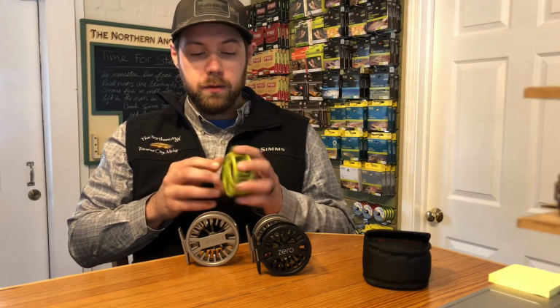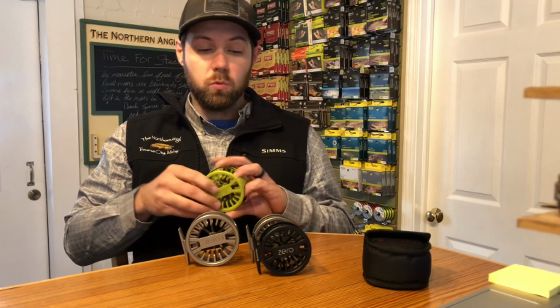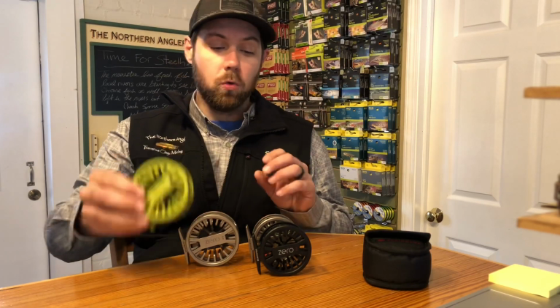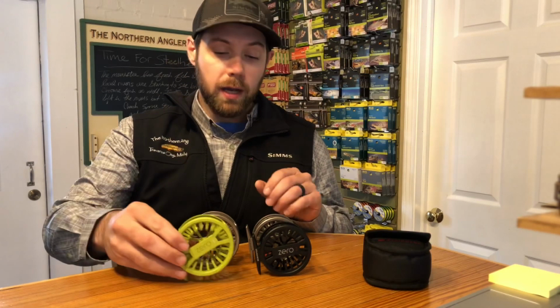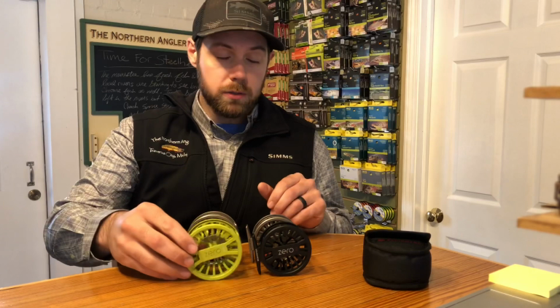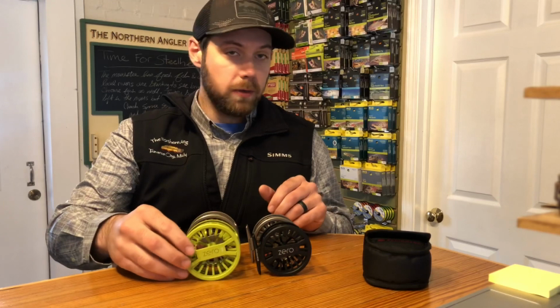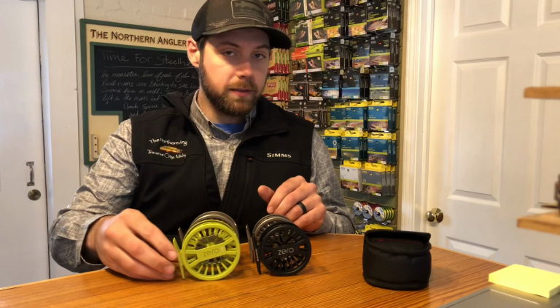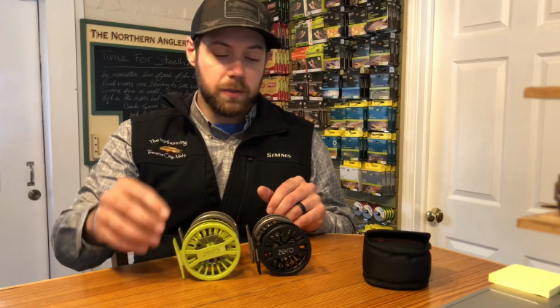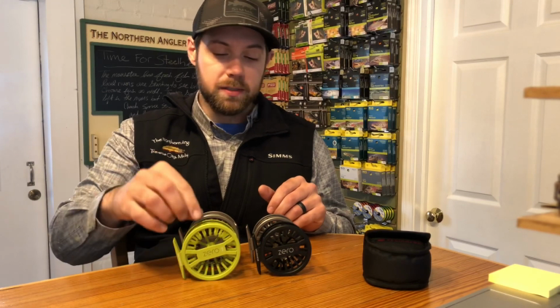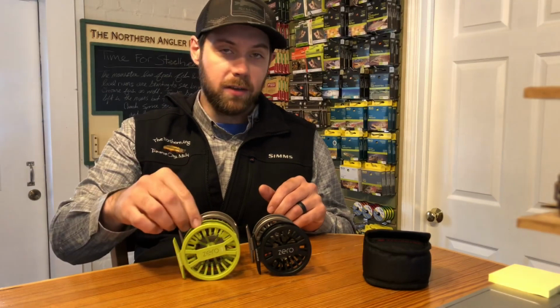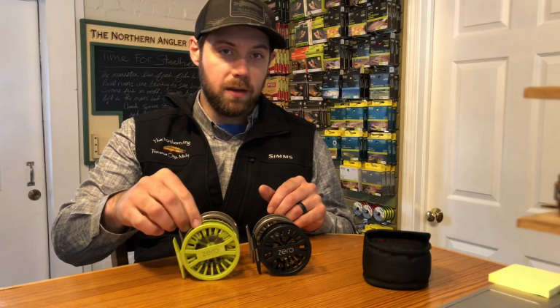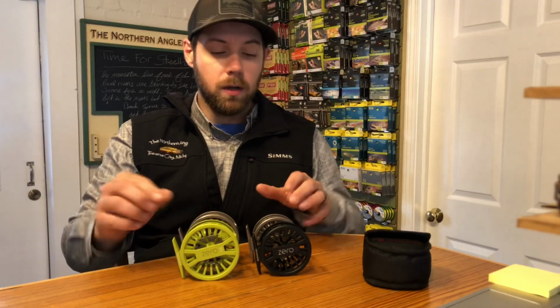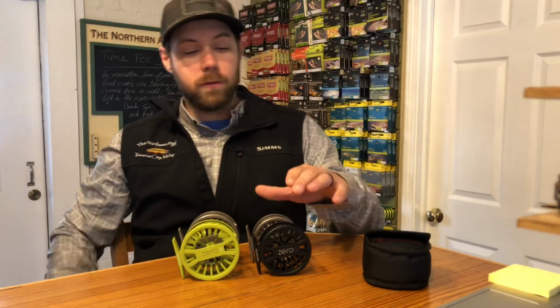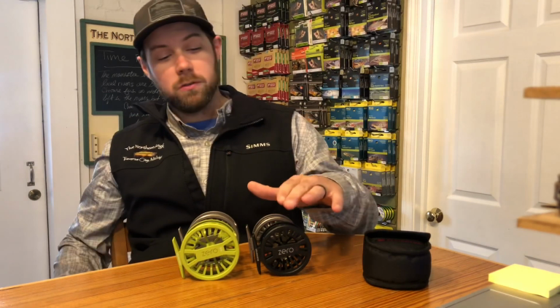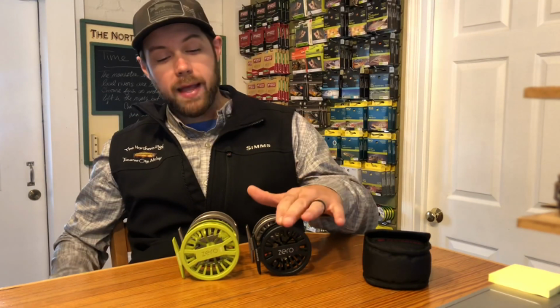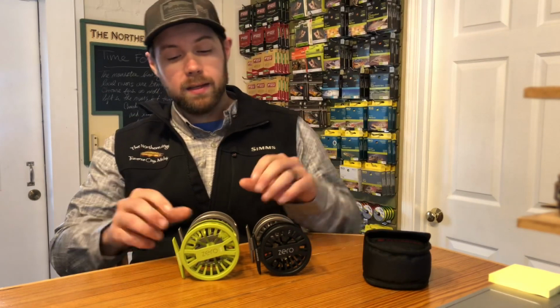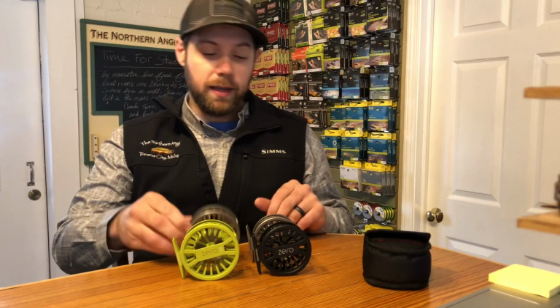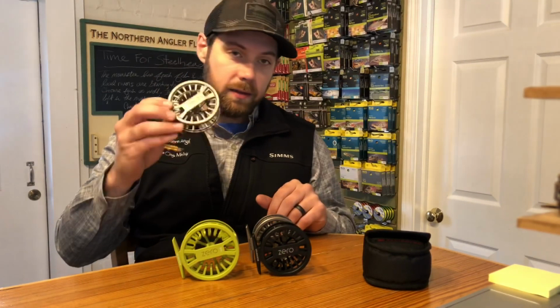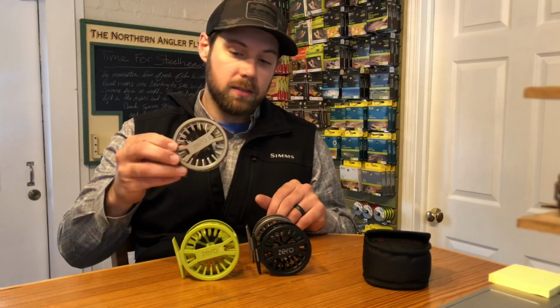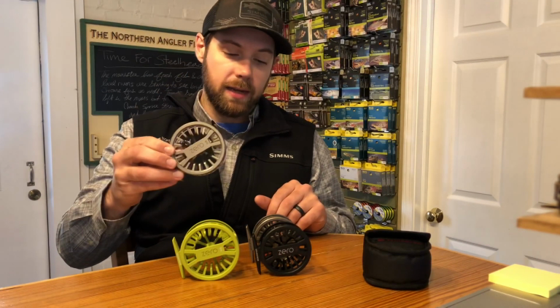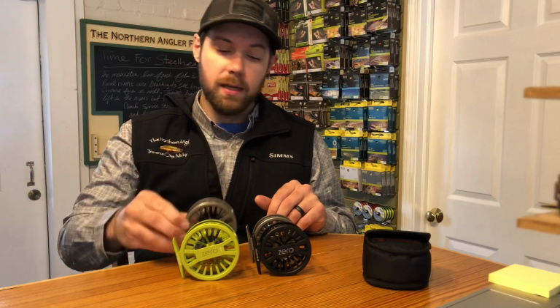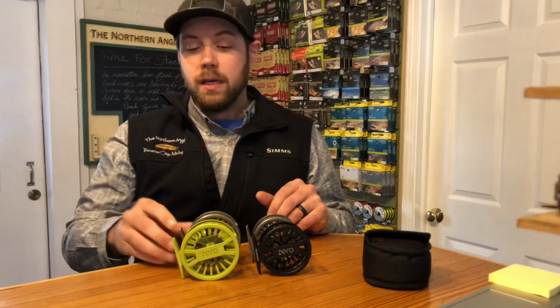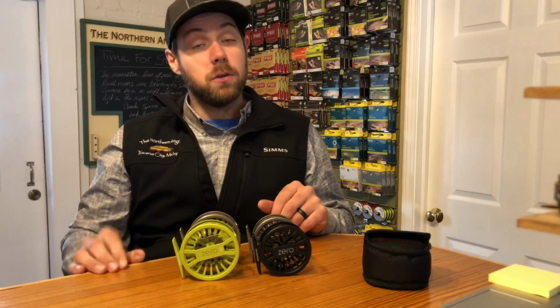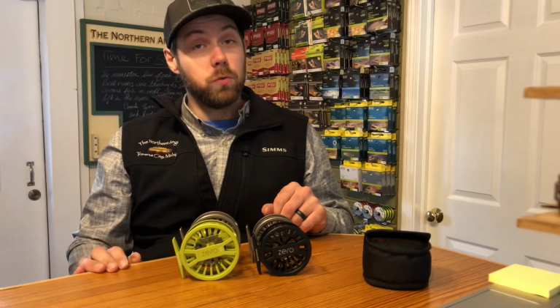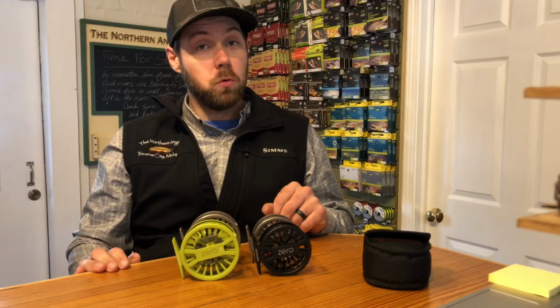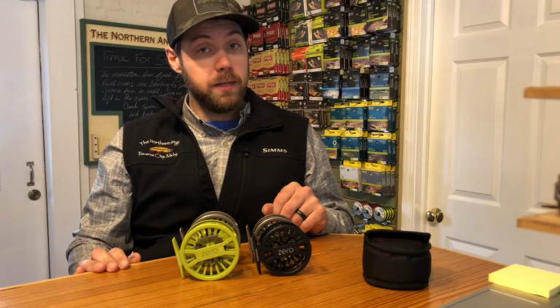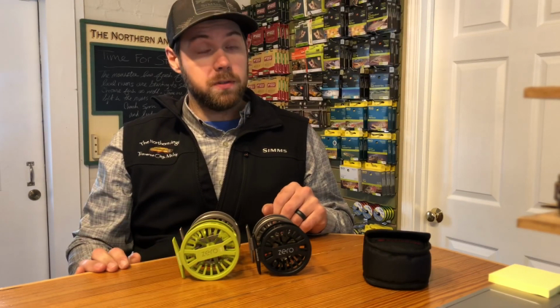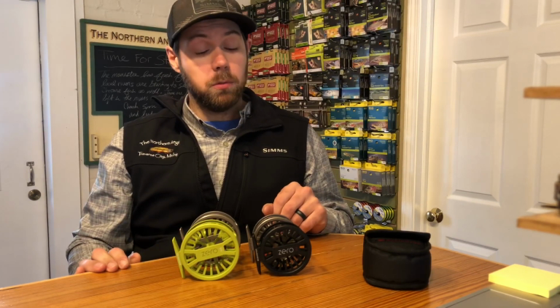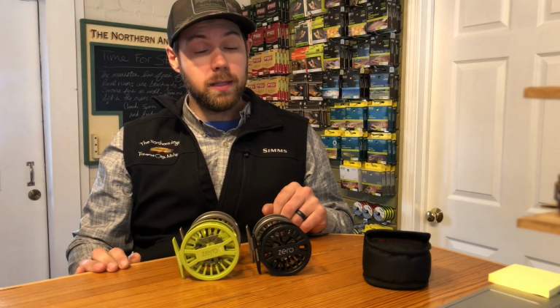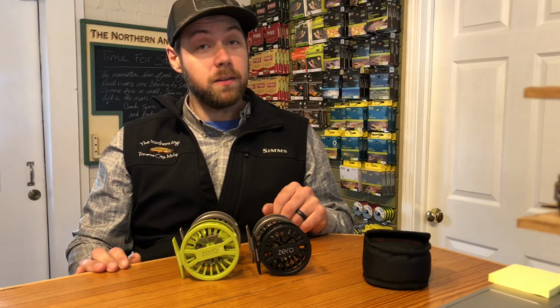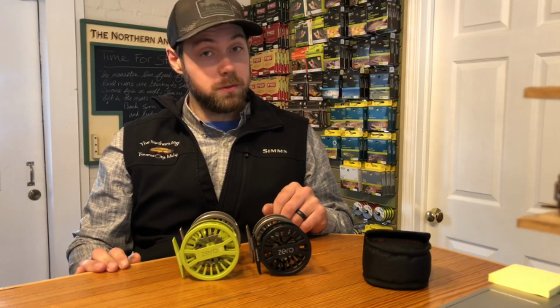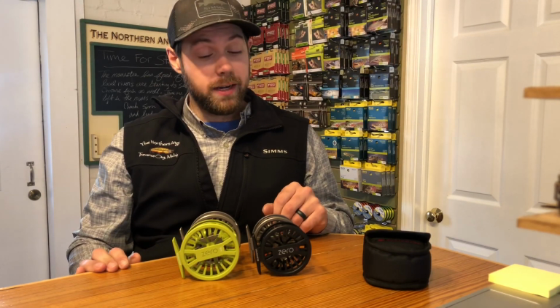There are some really cool colors Reddington is doing. This is avocado. Of course there's black and sand, and there's also a really cool teal that's available online that's worth checking out.